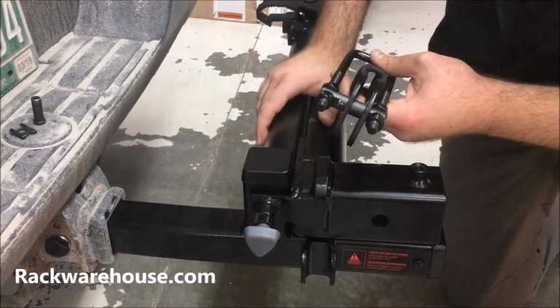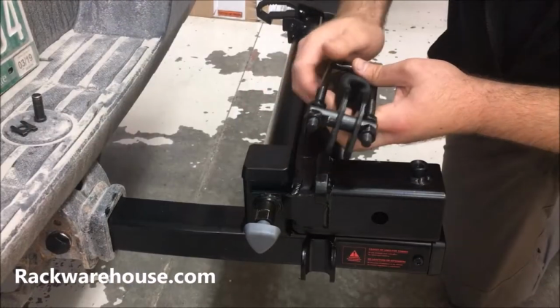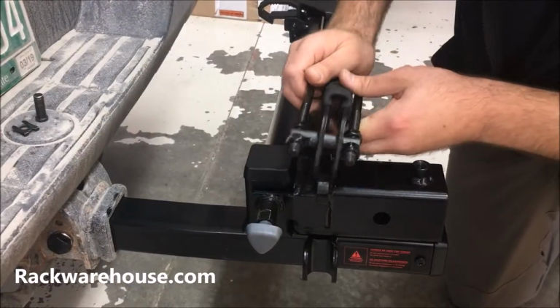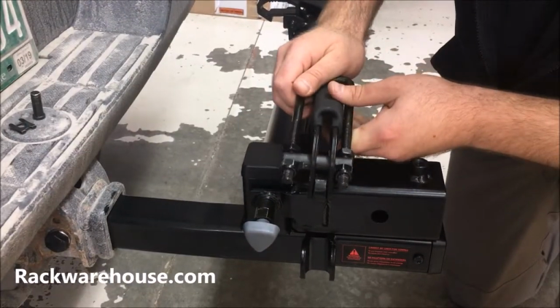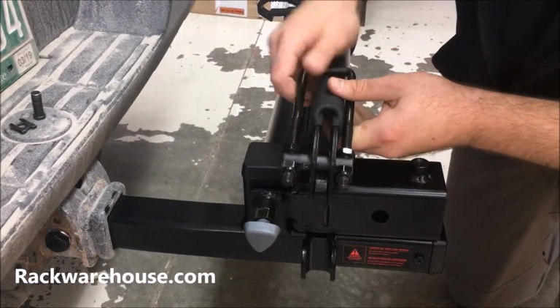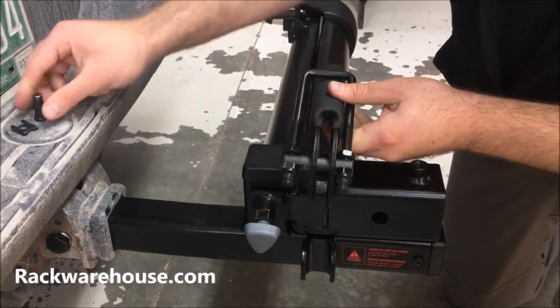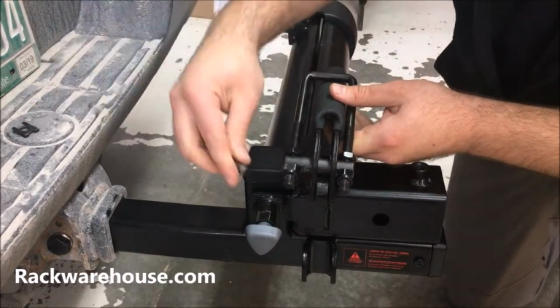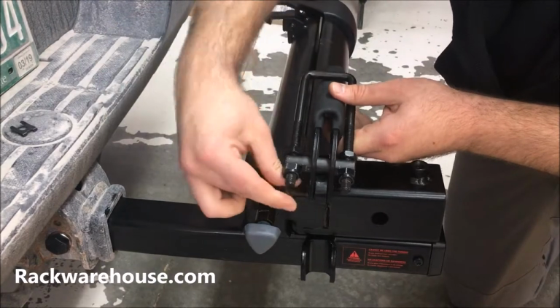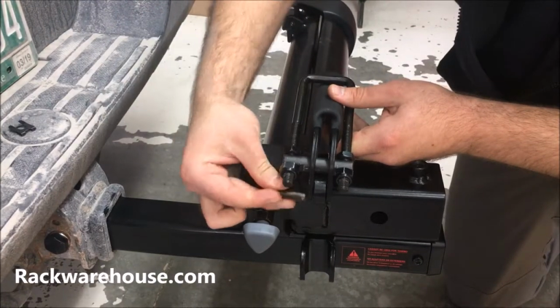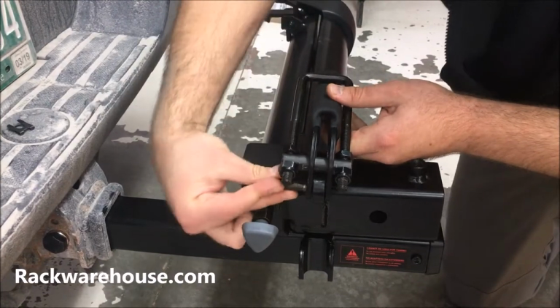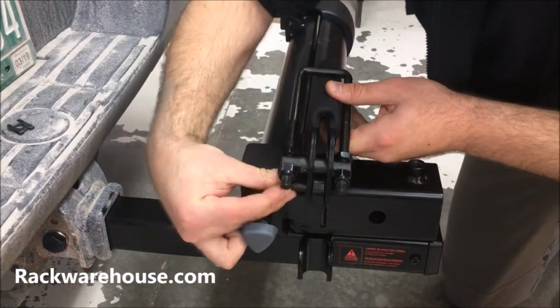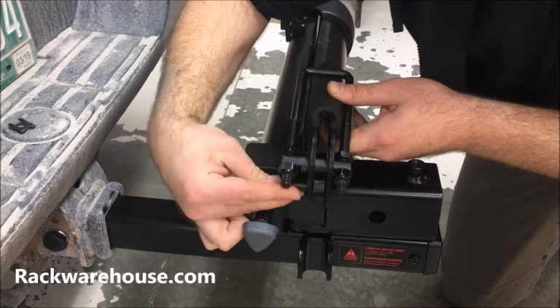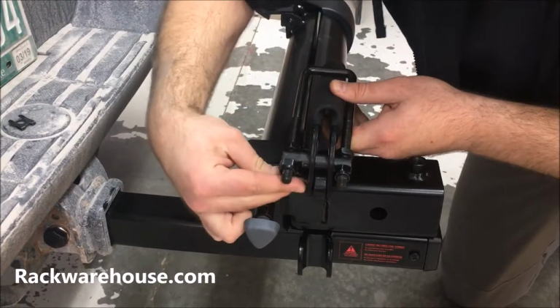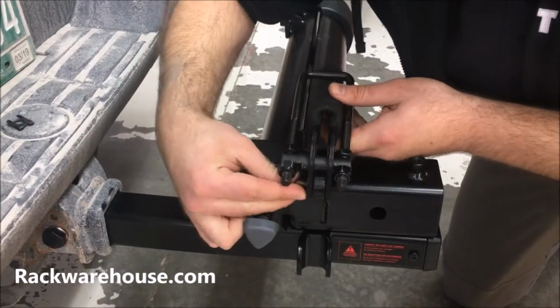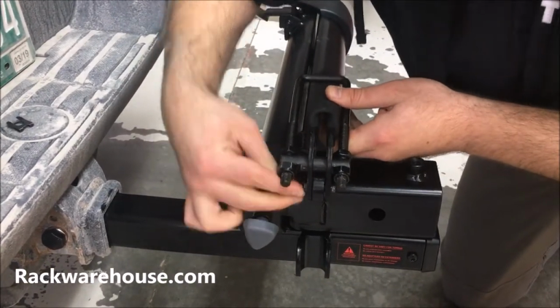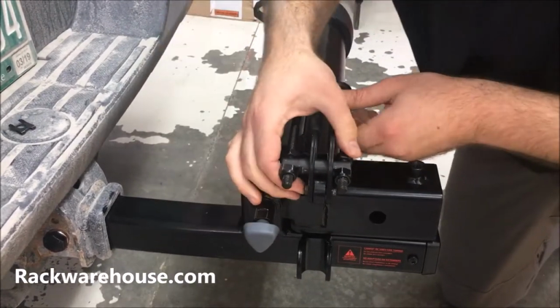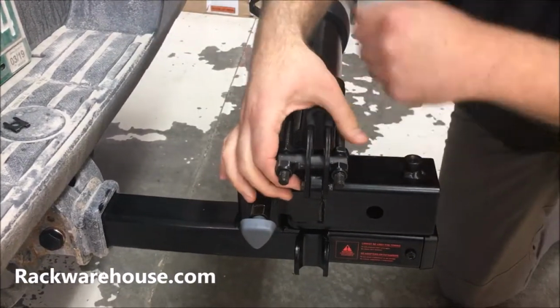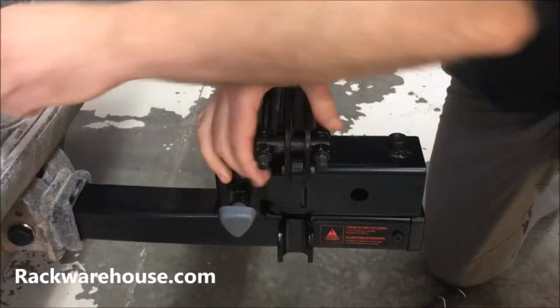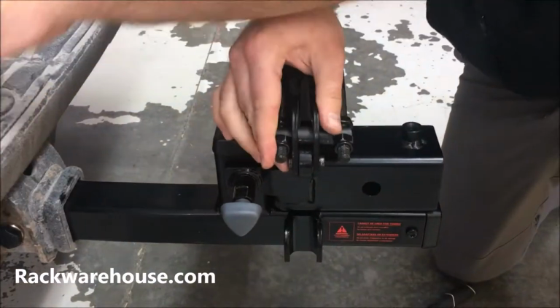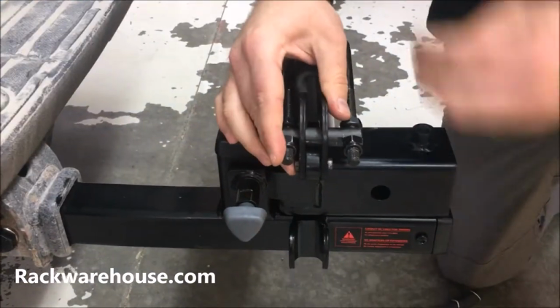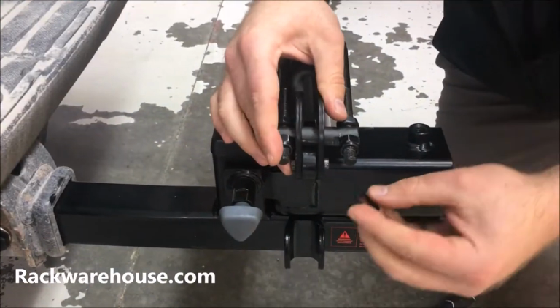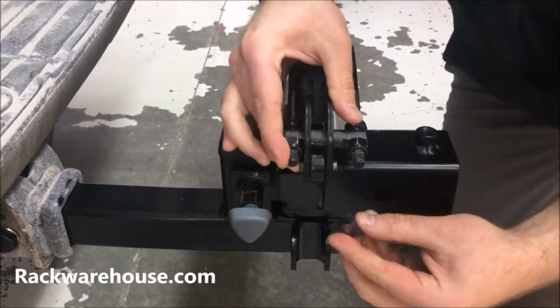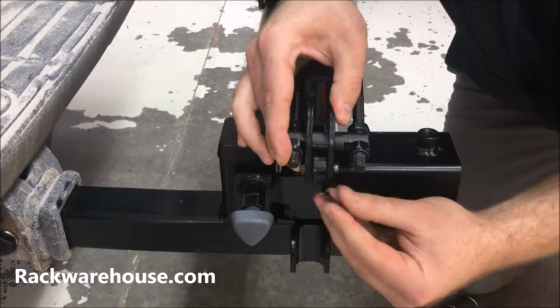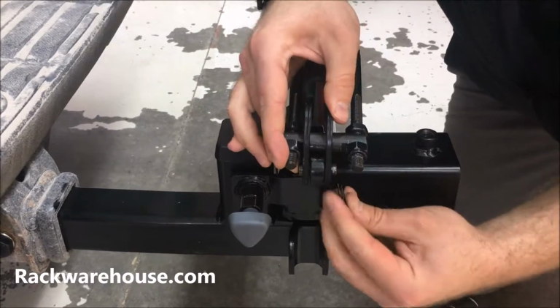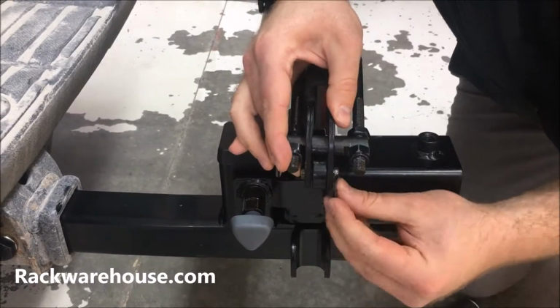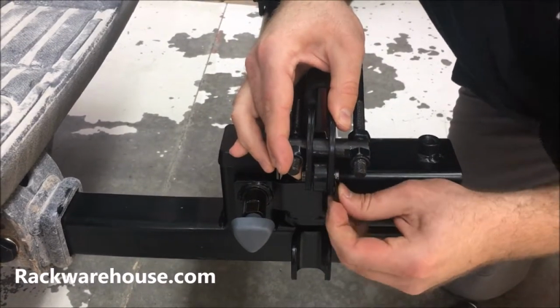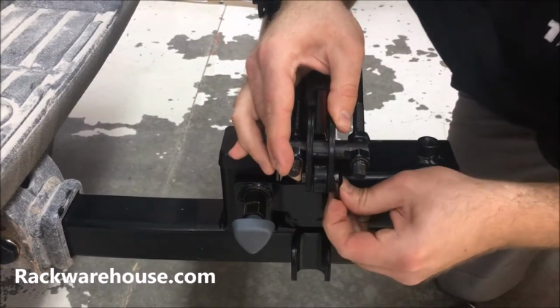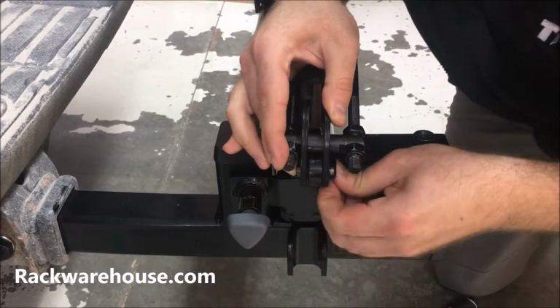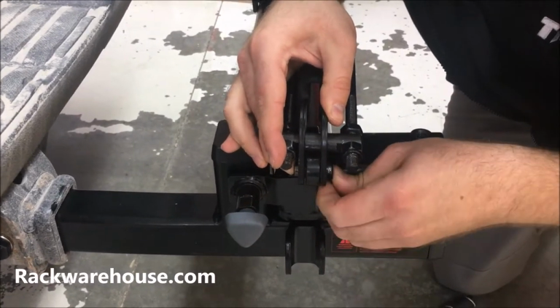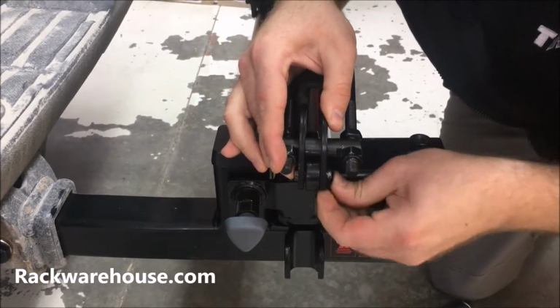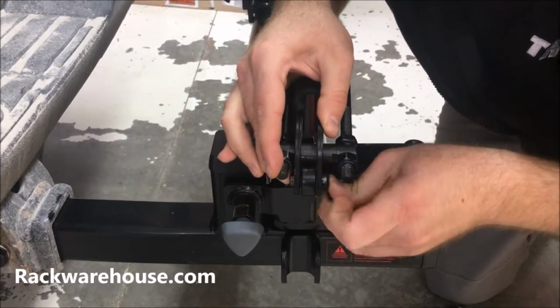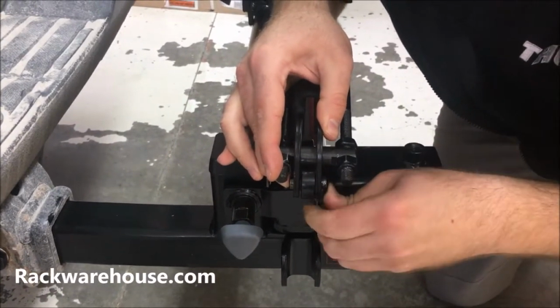Align the holes on the latch, insert the latch pin and secure it with the provided E-clip, then latch down and secure into place. Note that there is a second E-clip that is used as a spare.